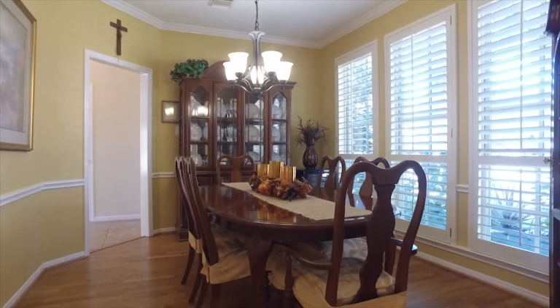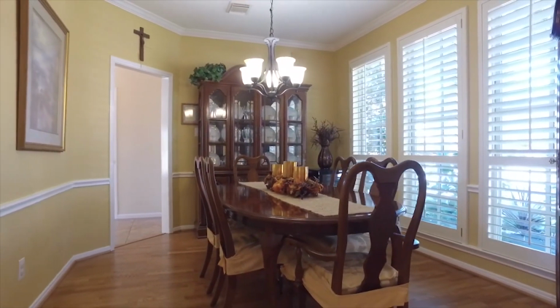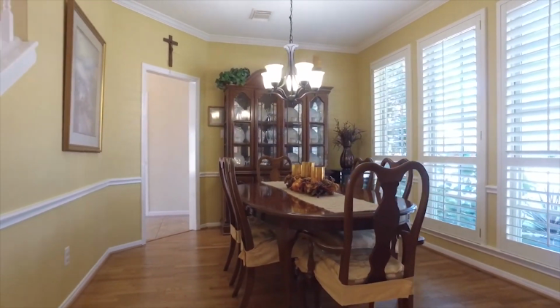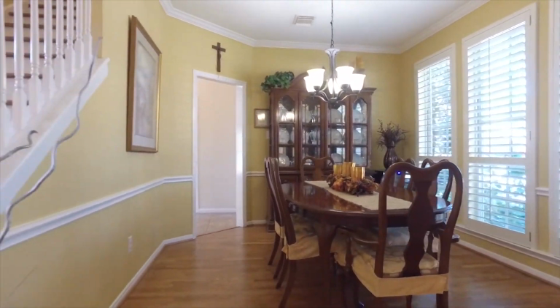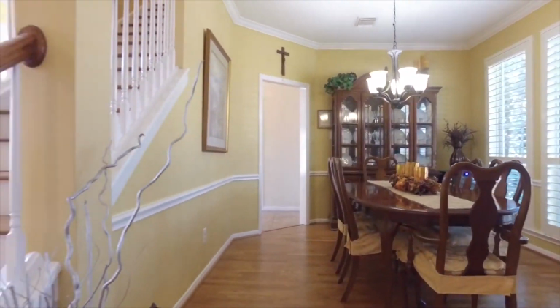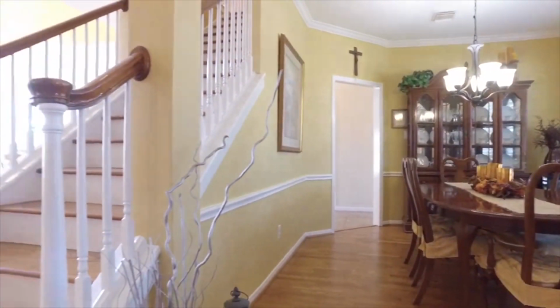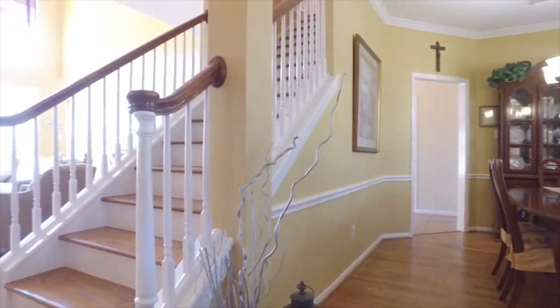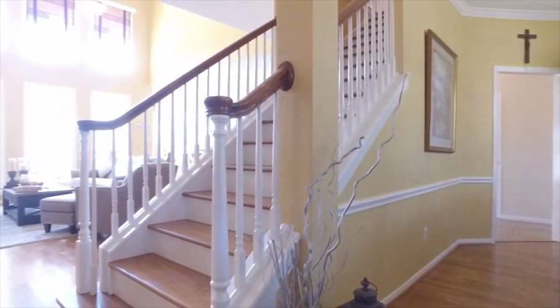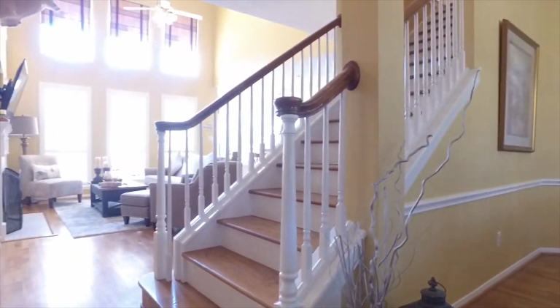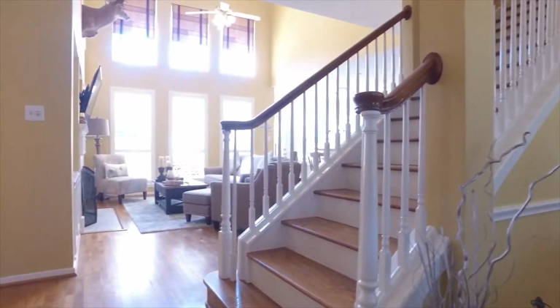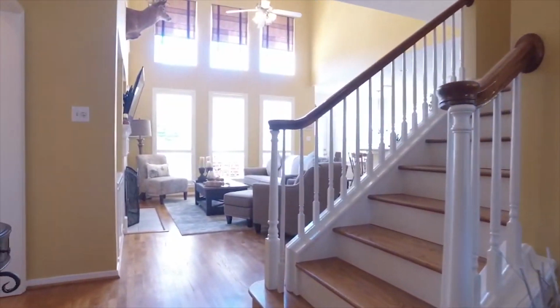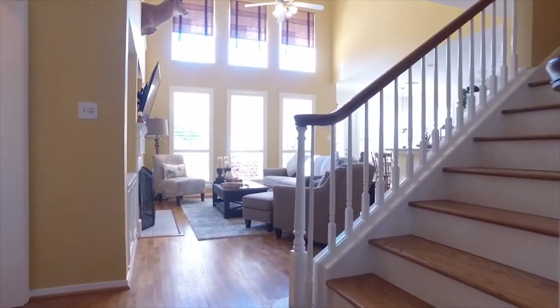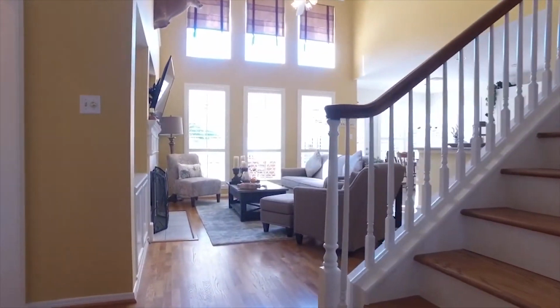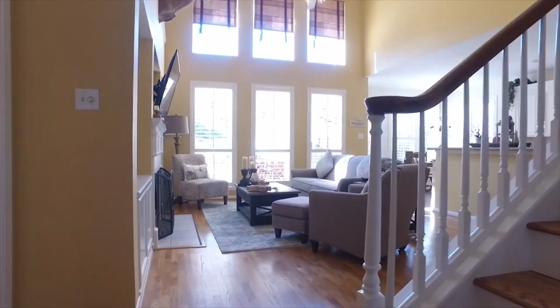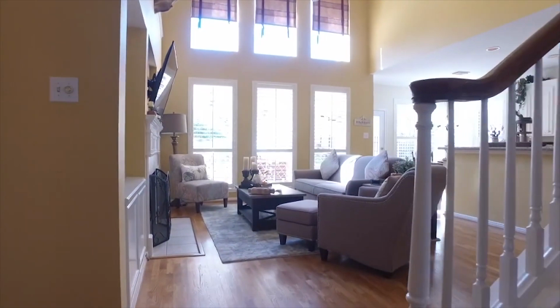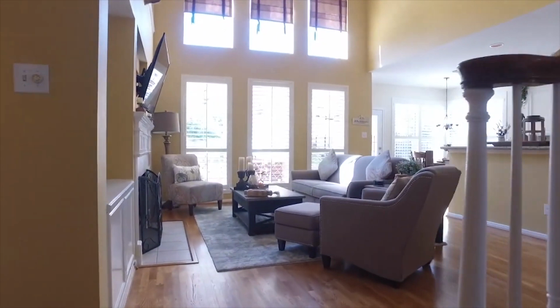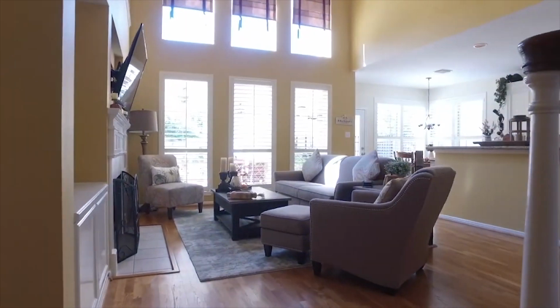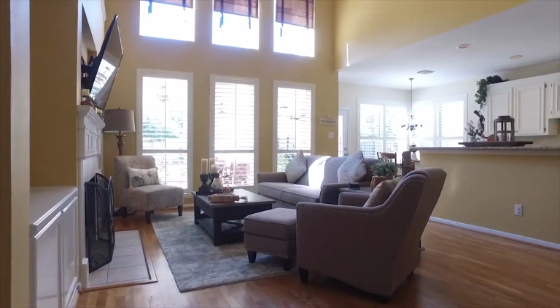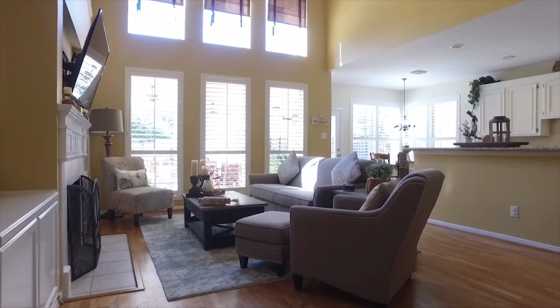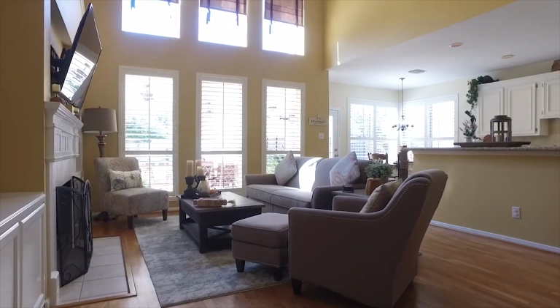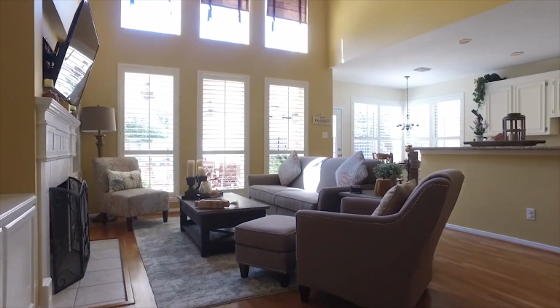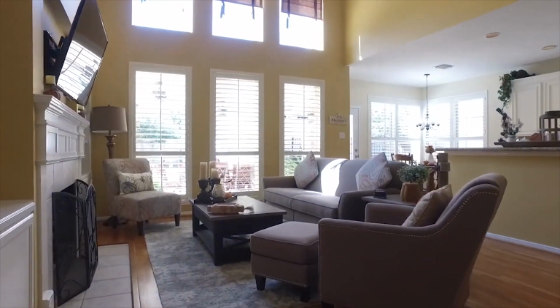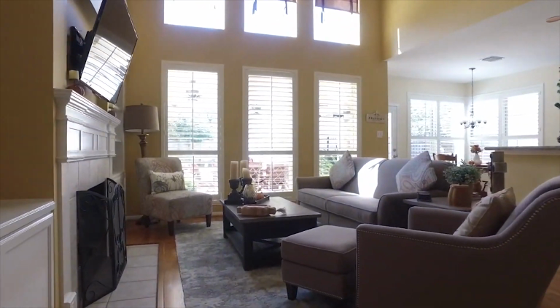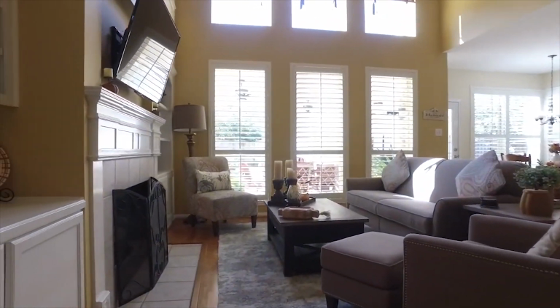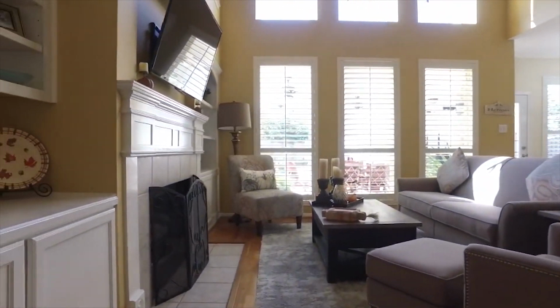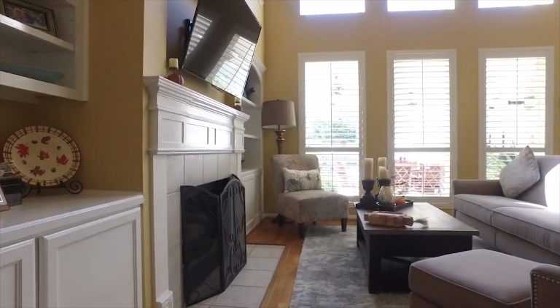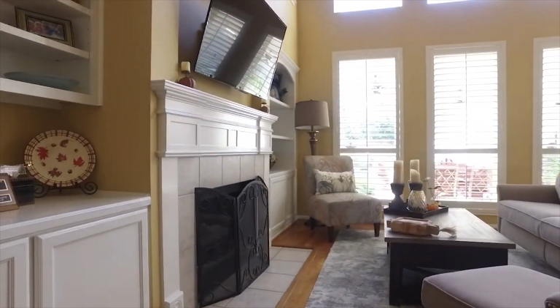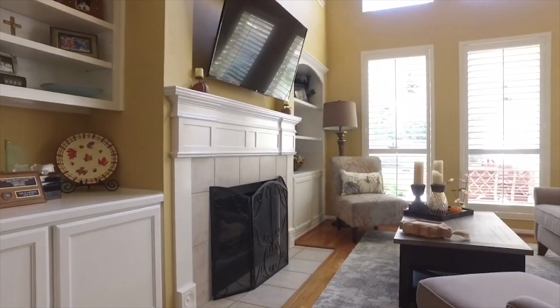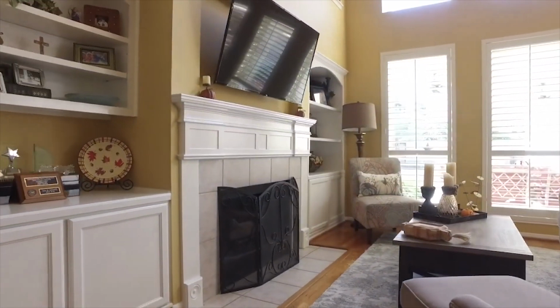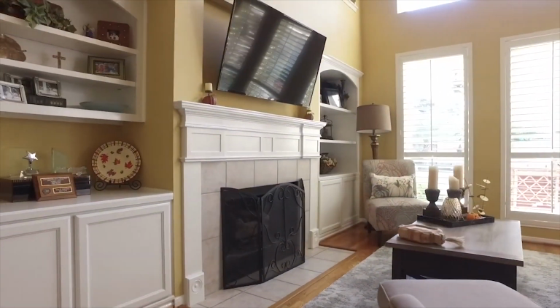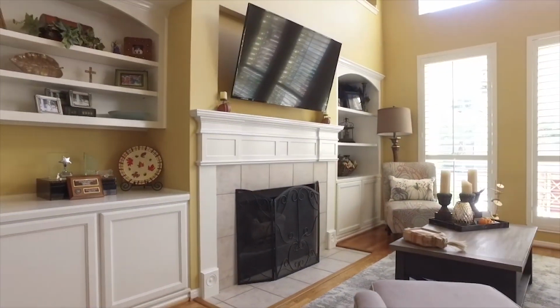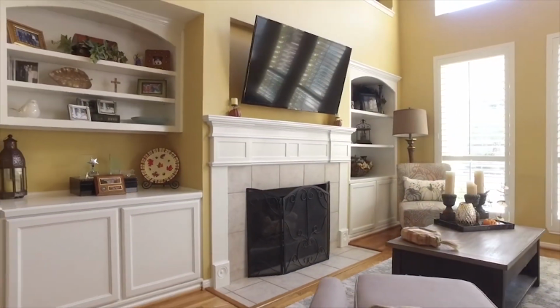With over 2,700 square feet, the dining room off the front of the home is so bright and open. So is the family room, with a two-story tall ceiling, a fireplace, and custom recessed built-ins. This is a great room to entertain.